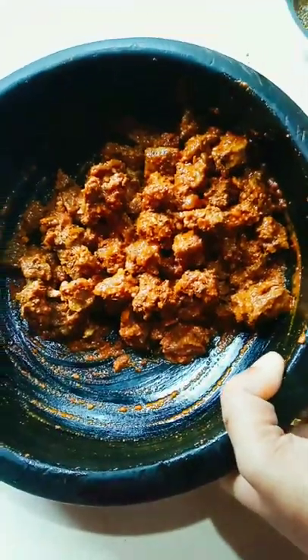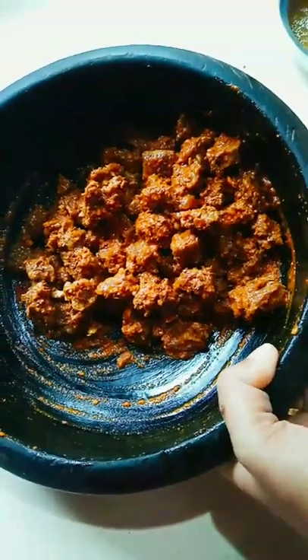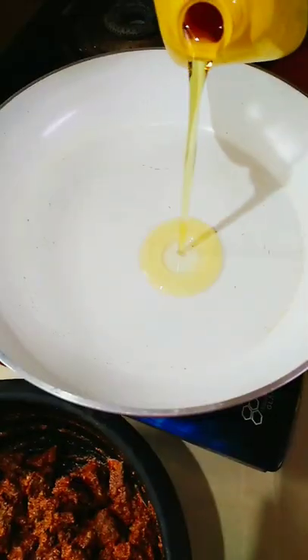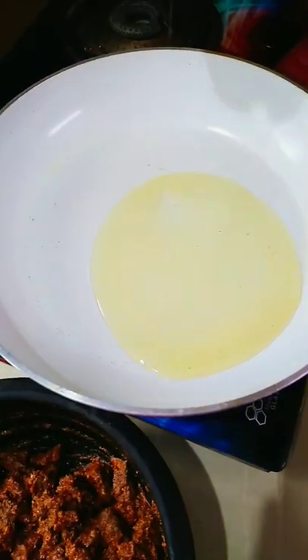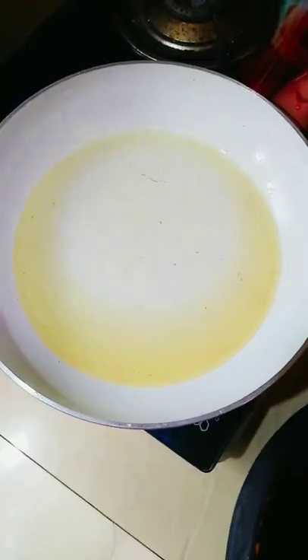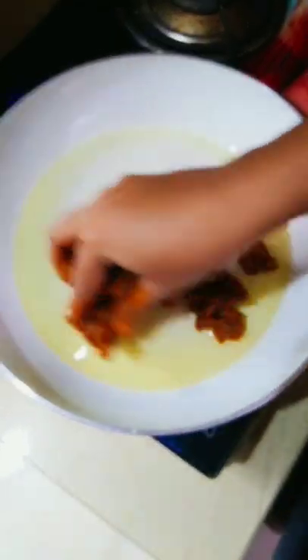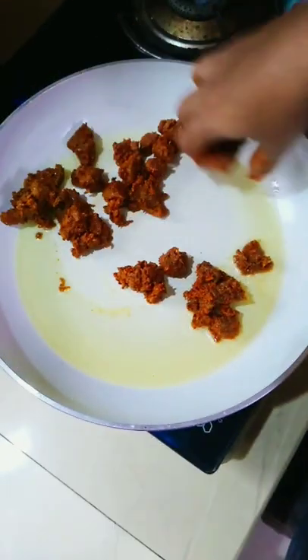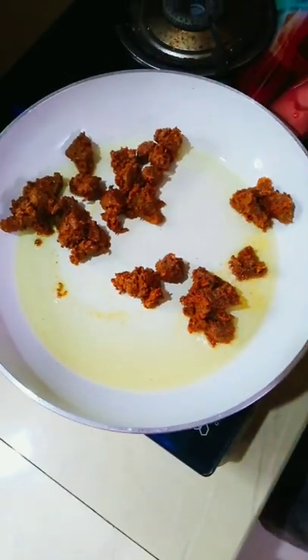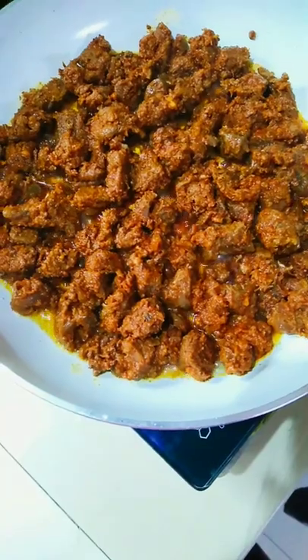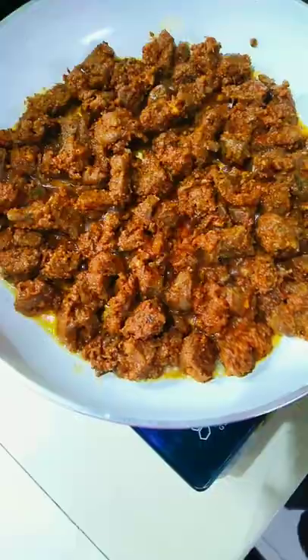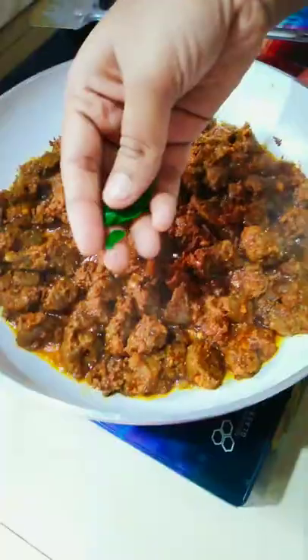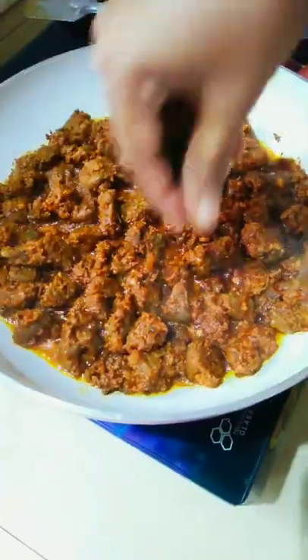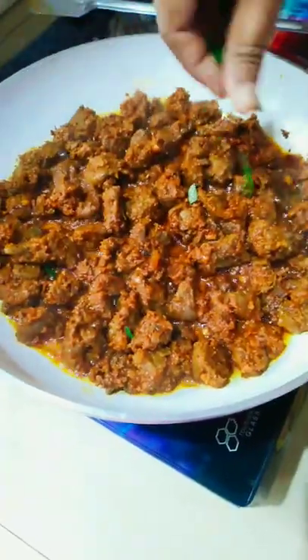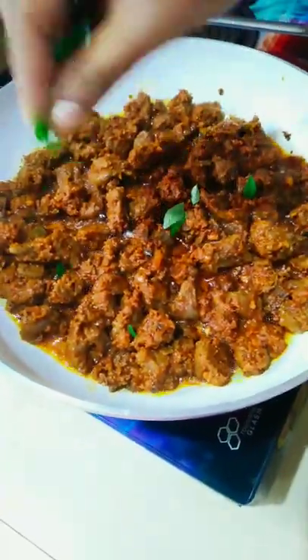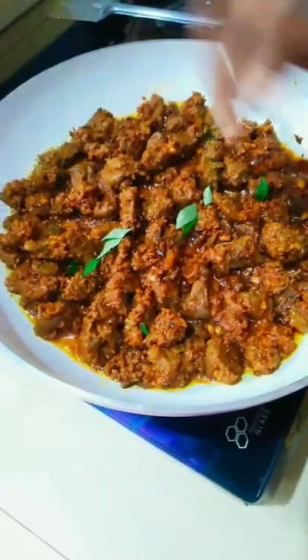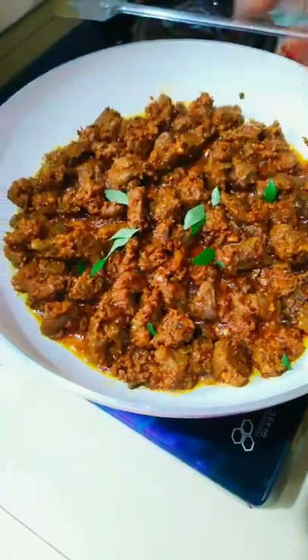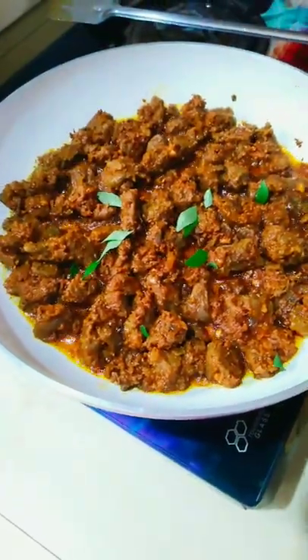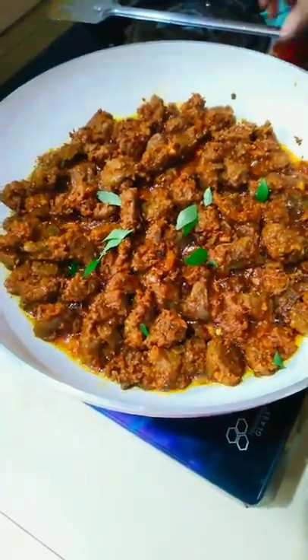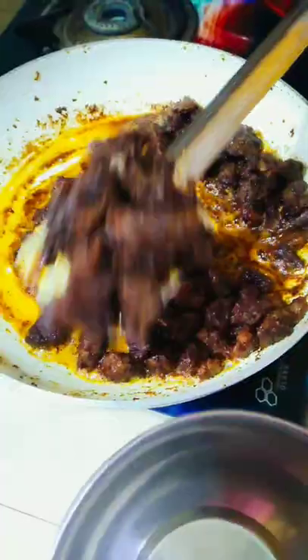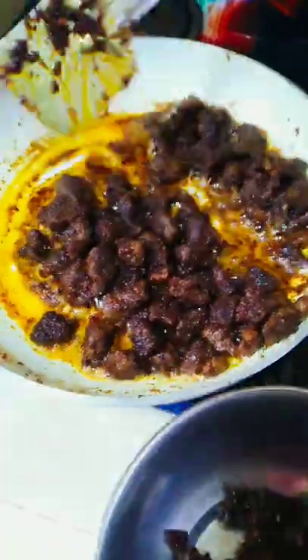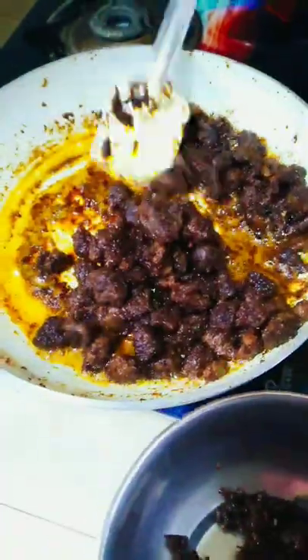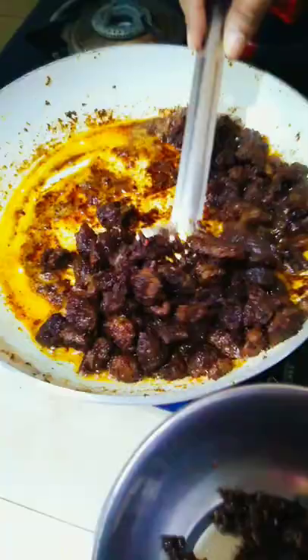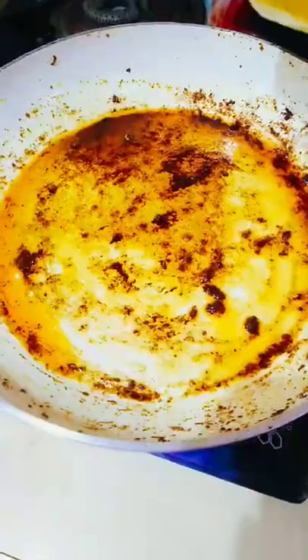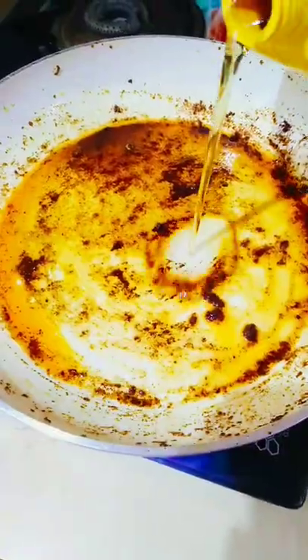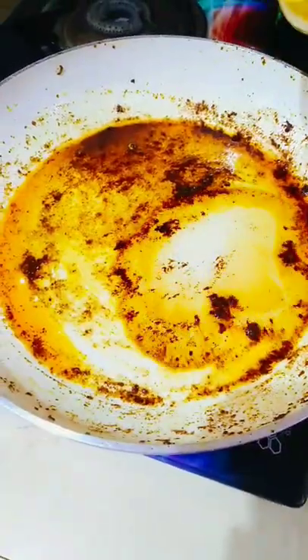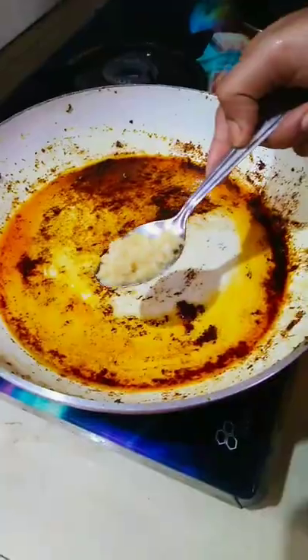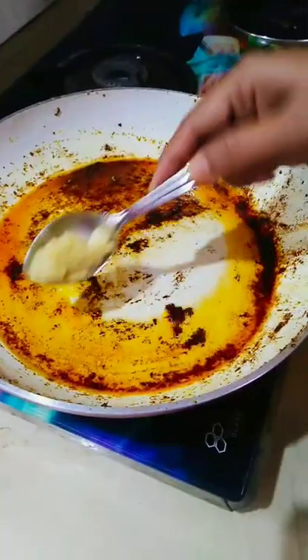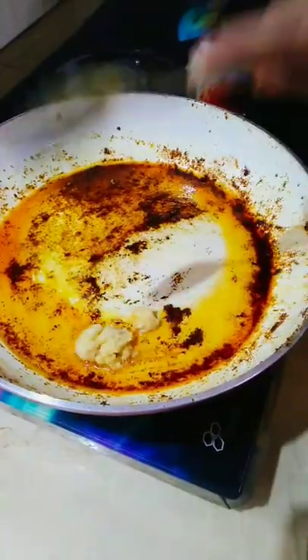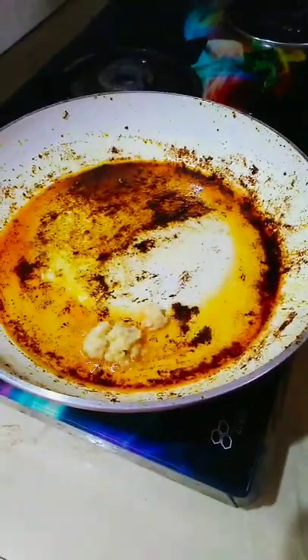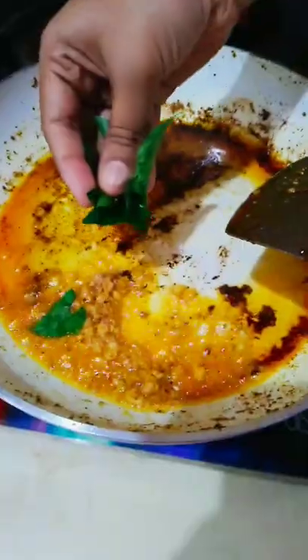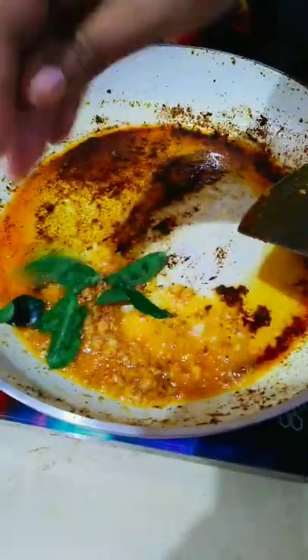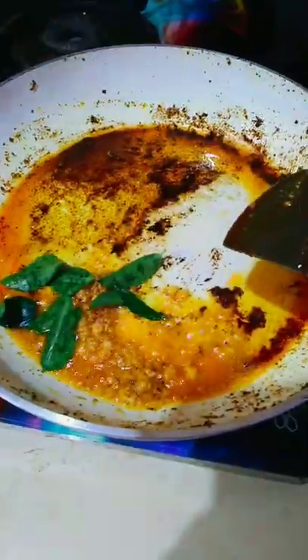I will fry the beef. Let's fry it in the pan. Add a little bit of paste in the pan.